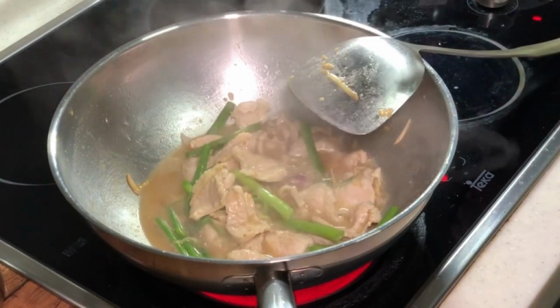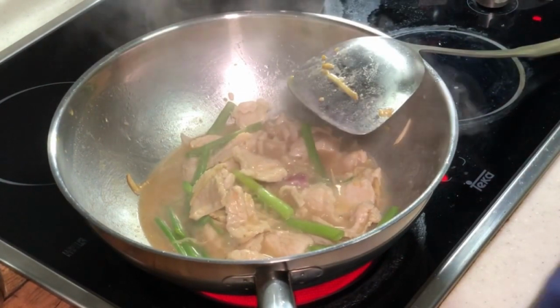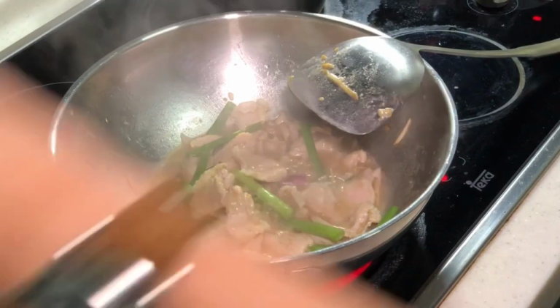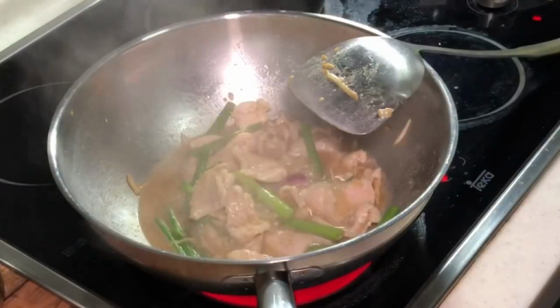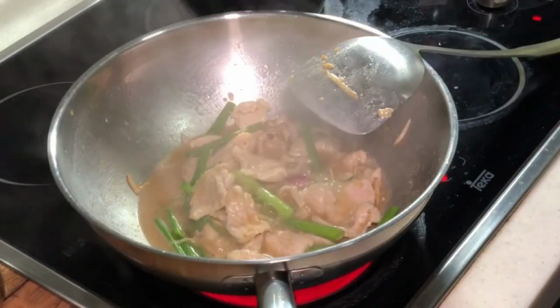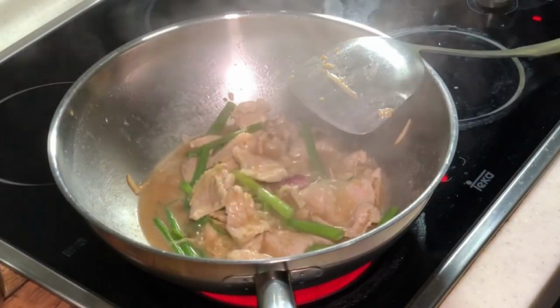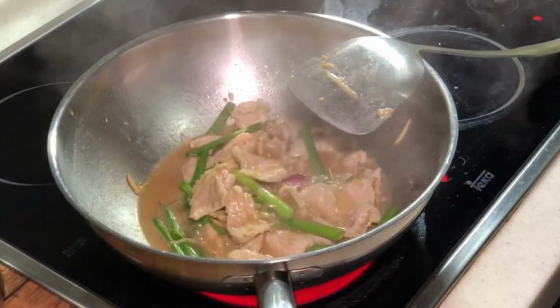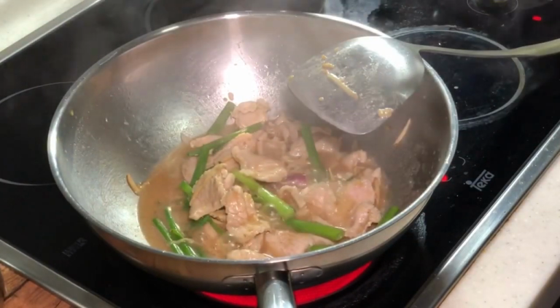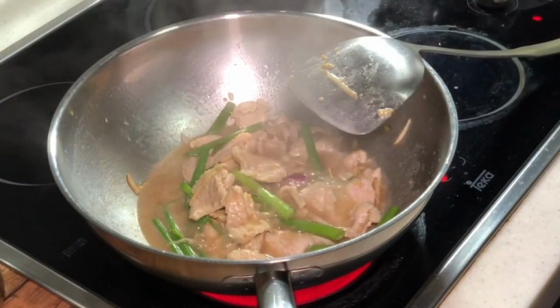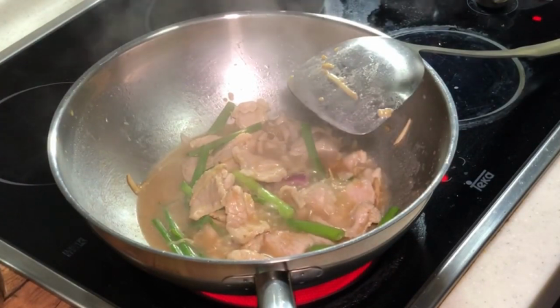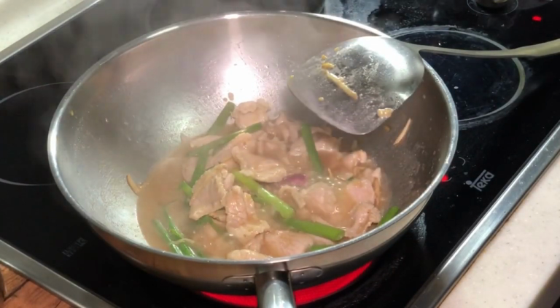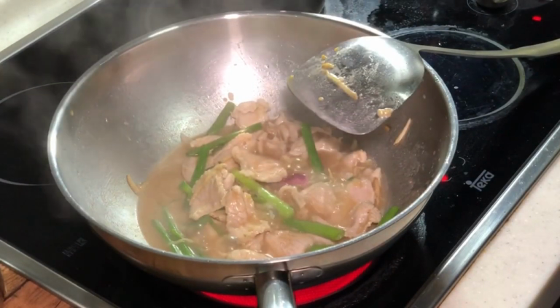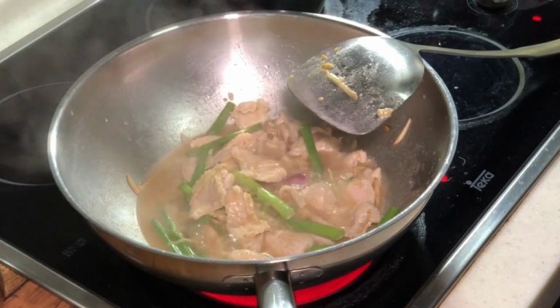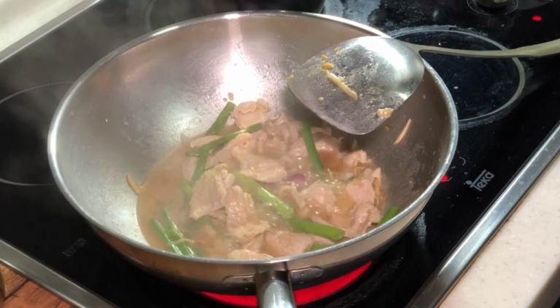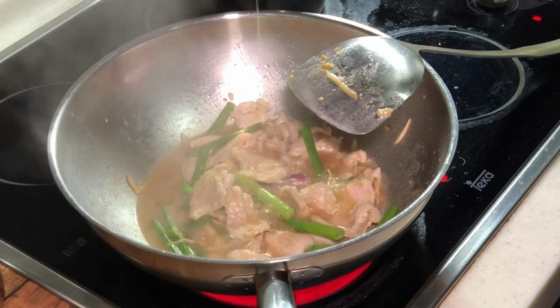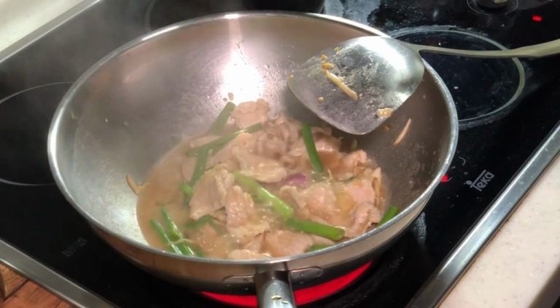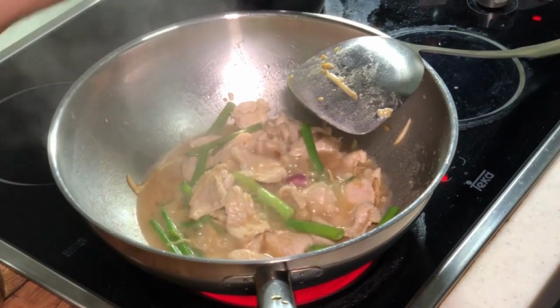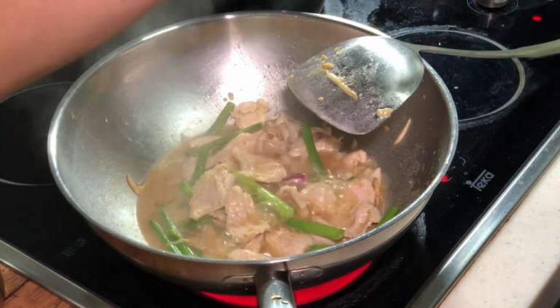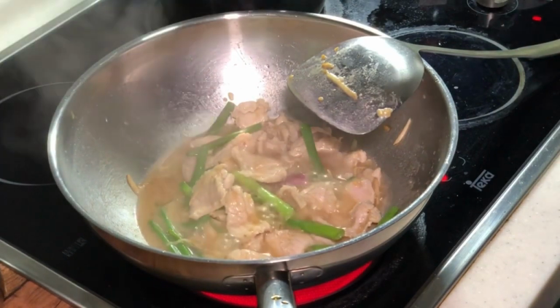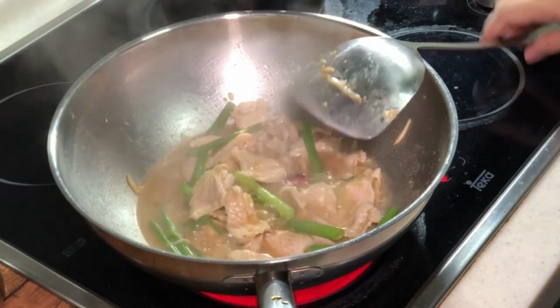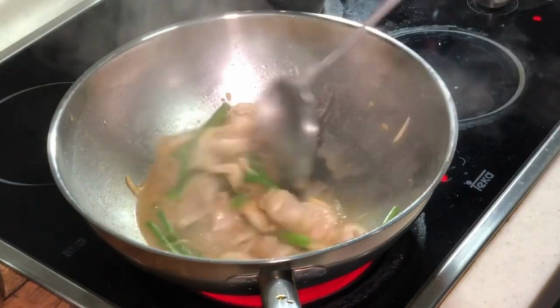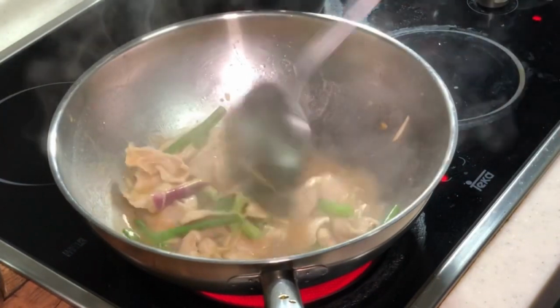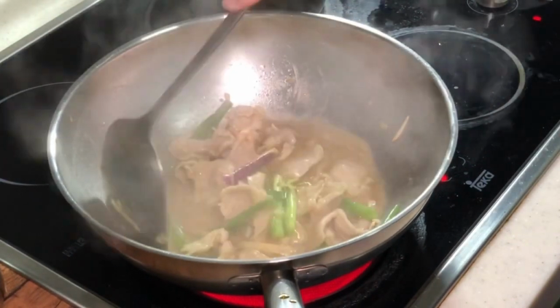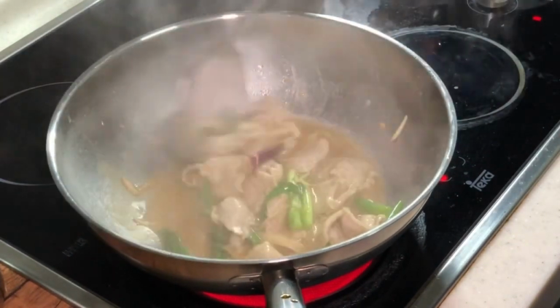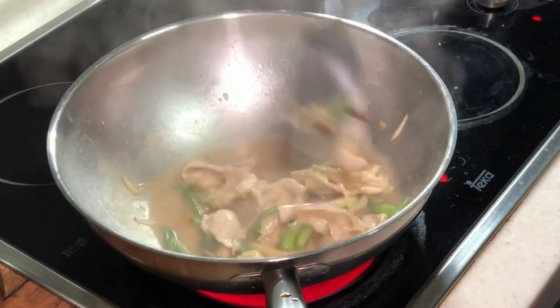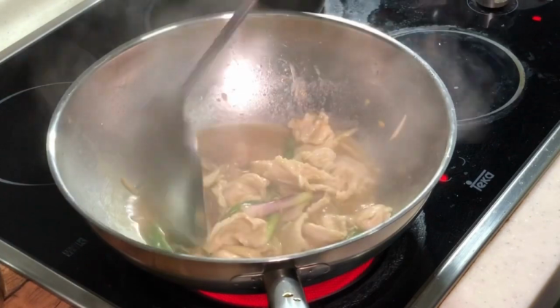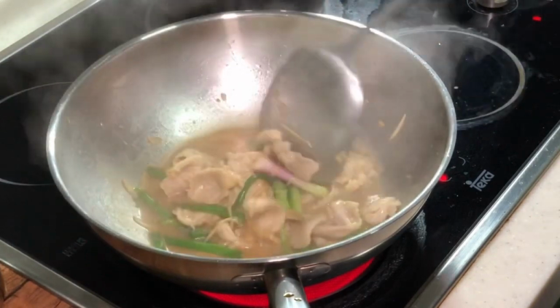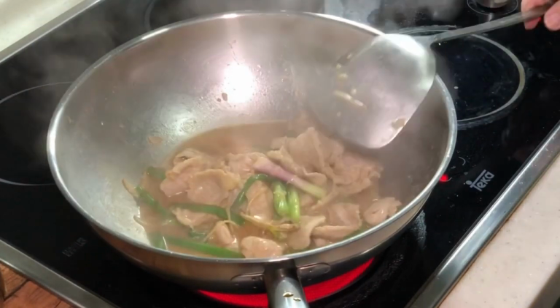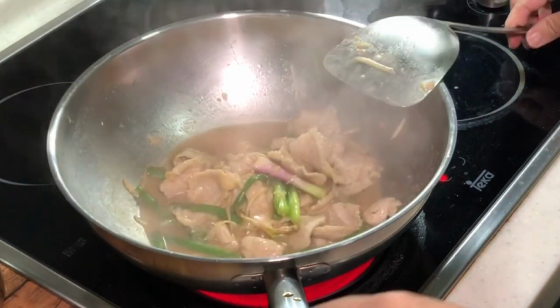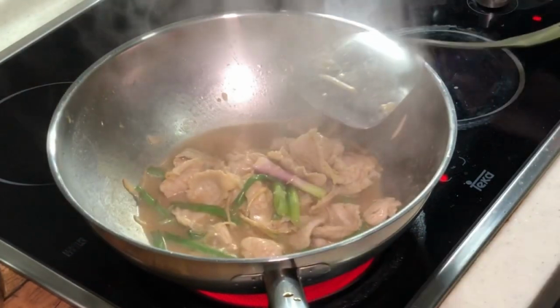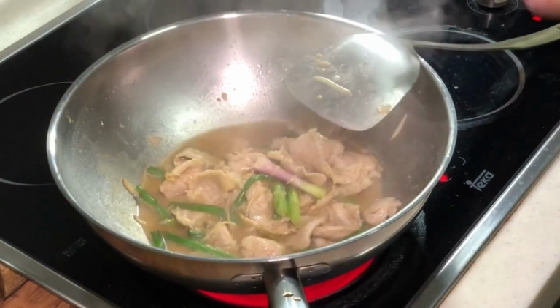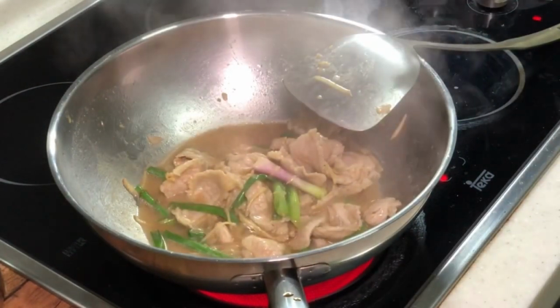I'm going to give it a final touch of sesame oil — just a little bit. Alright, it's actually done. I'm going to display it for you shortly.